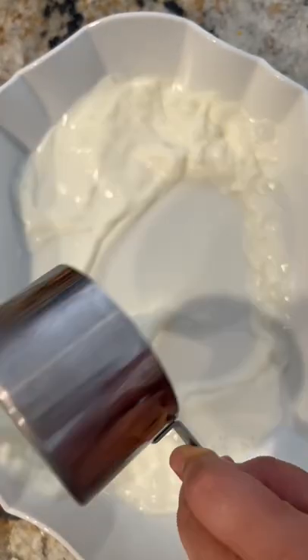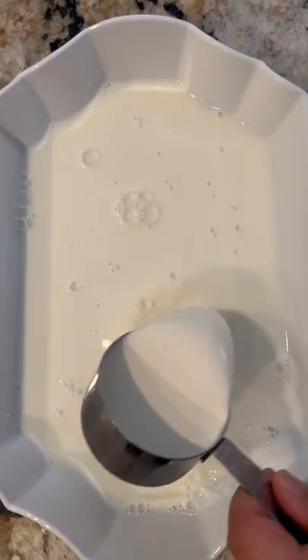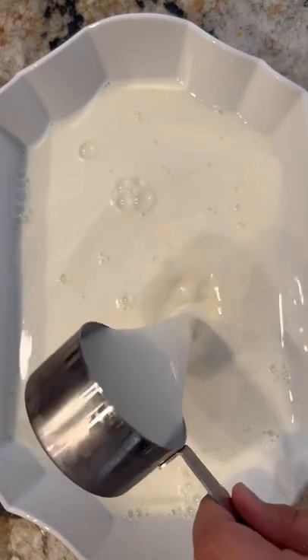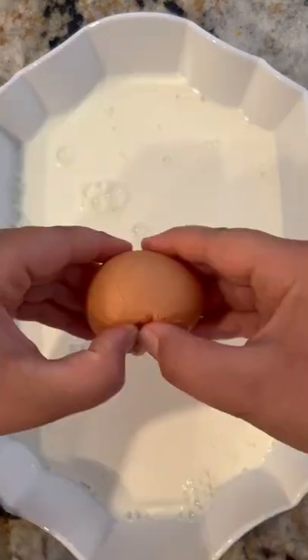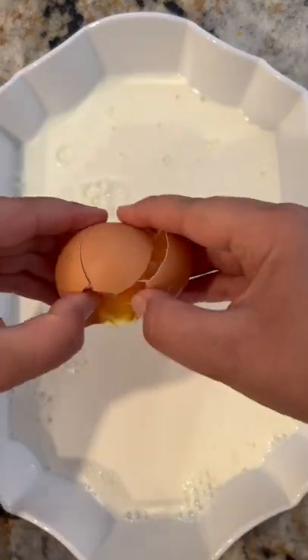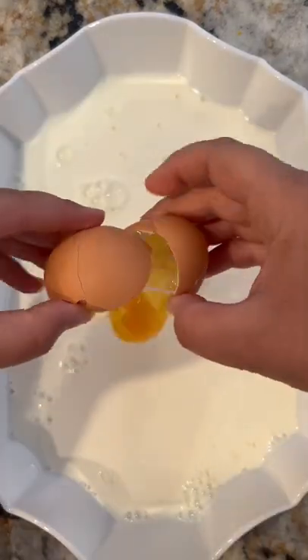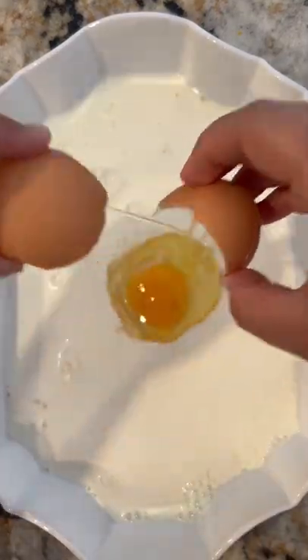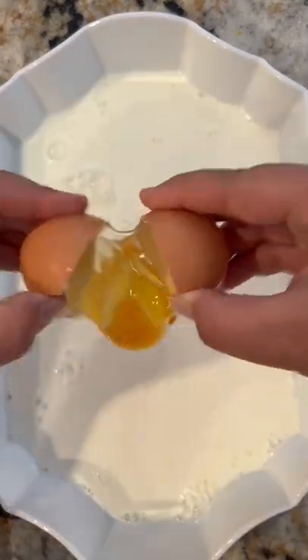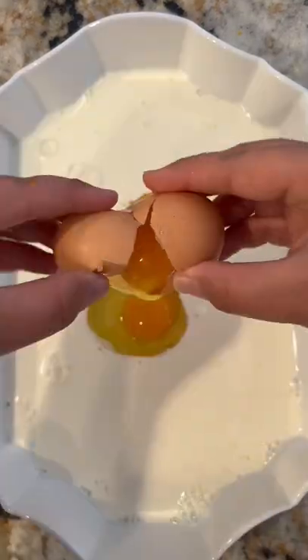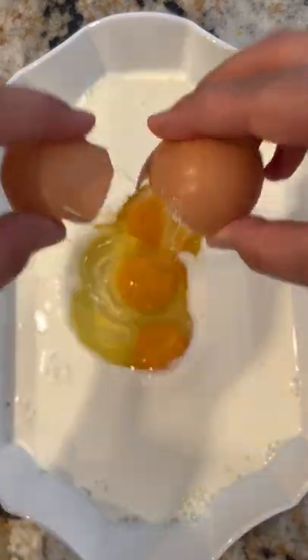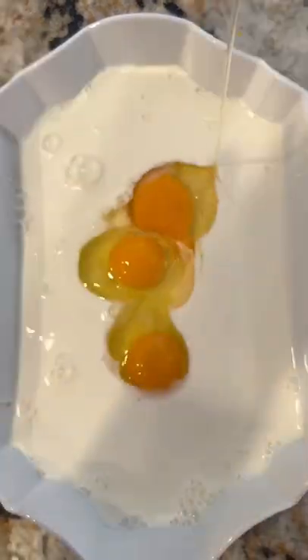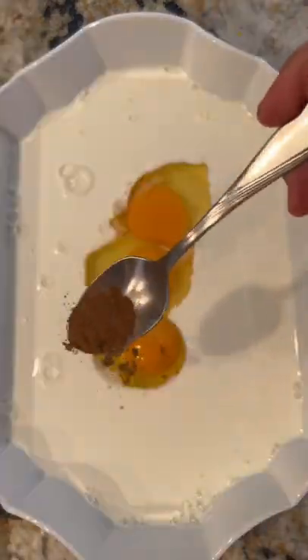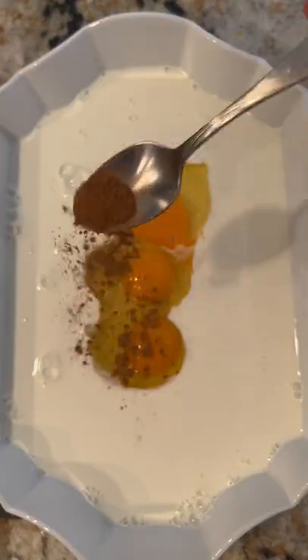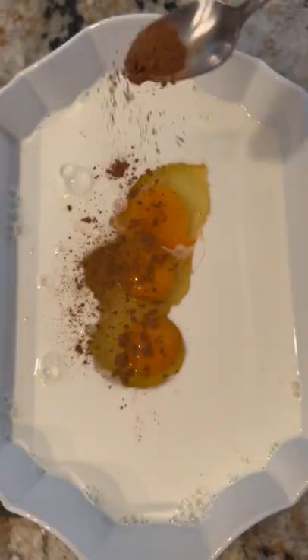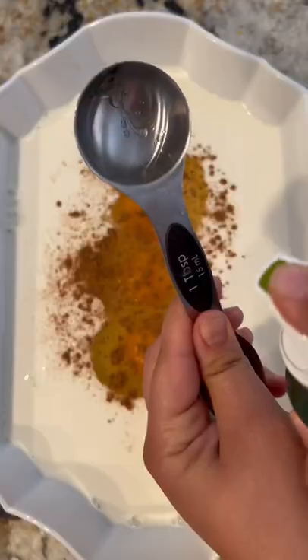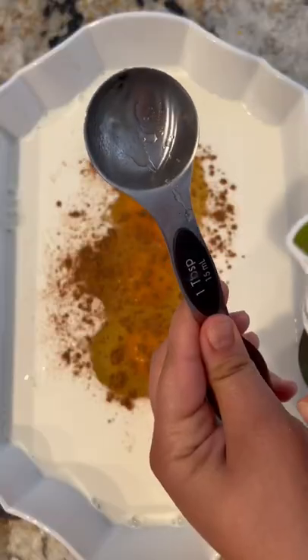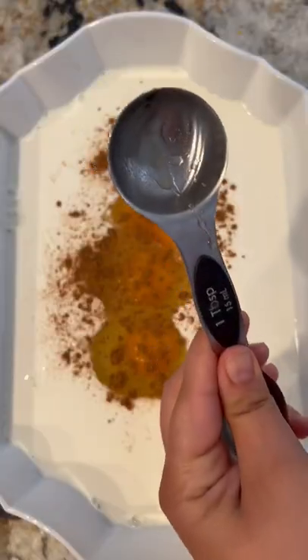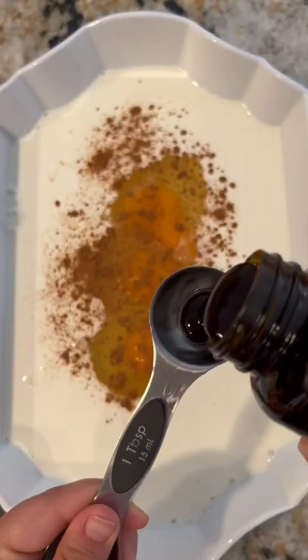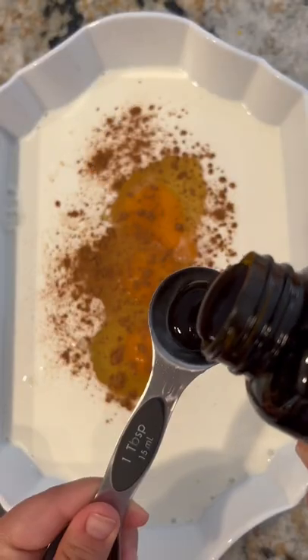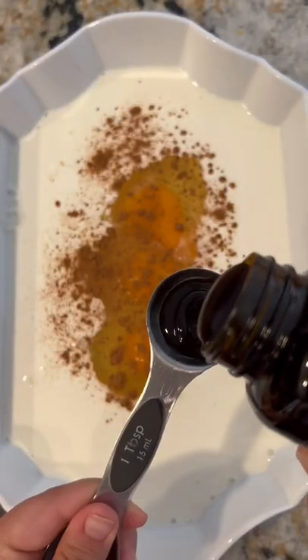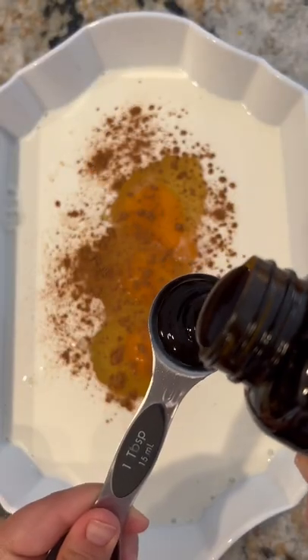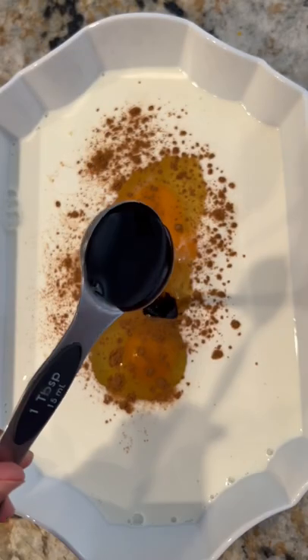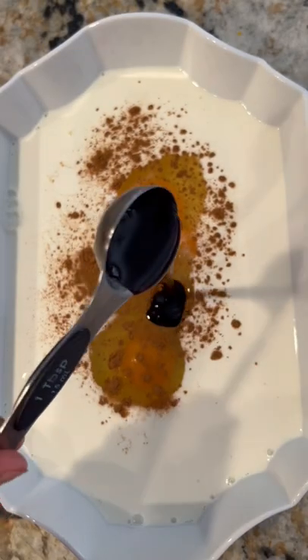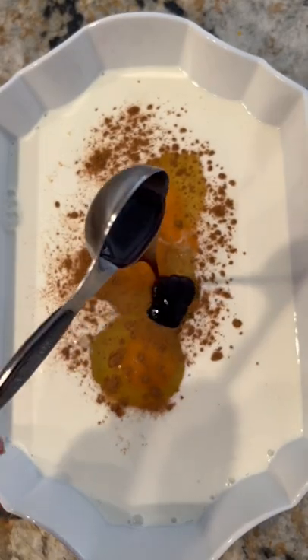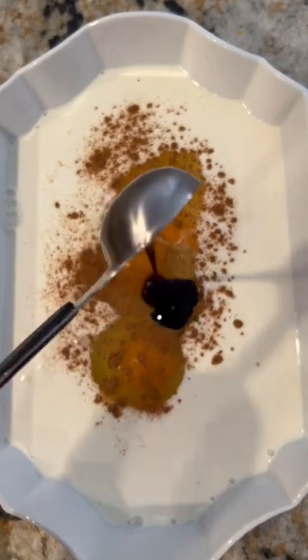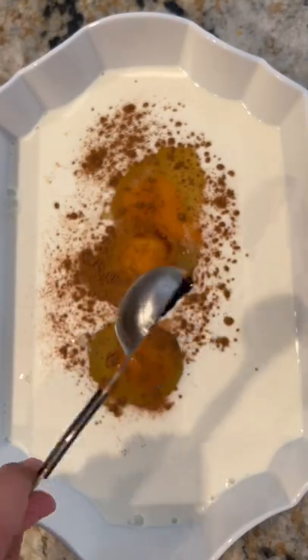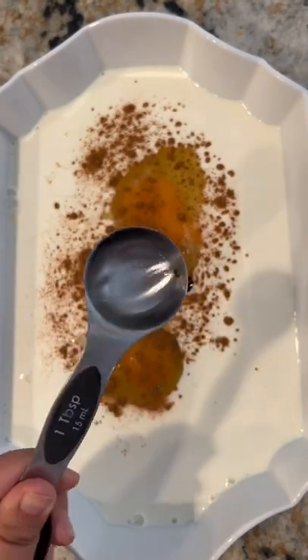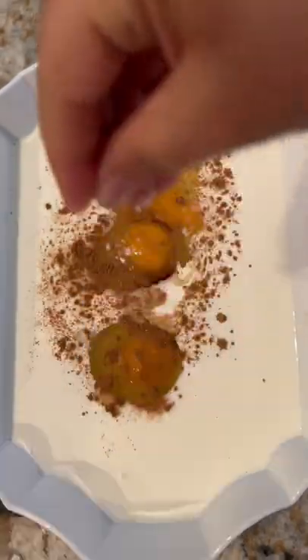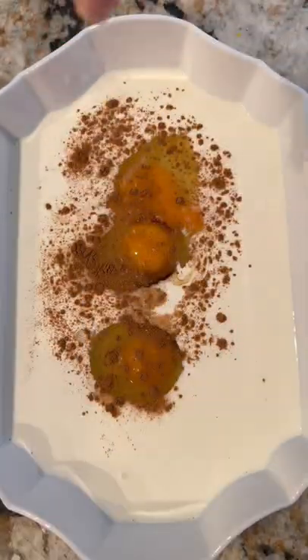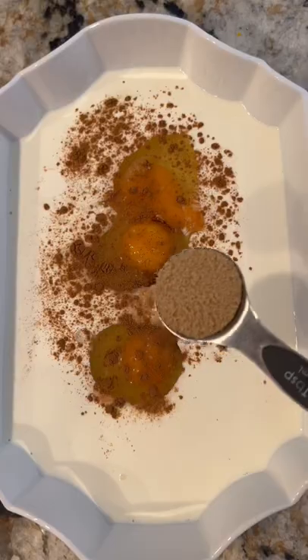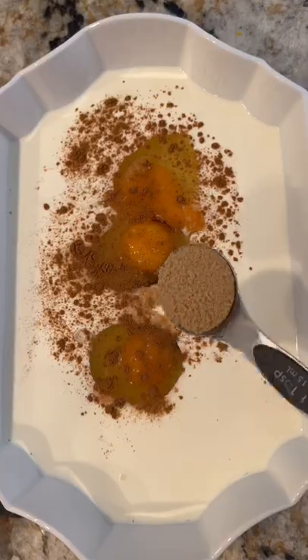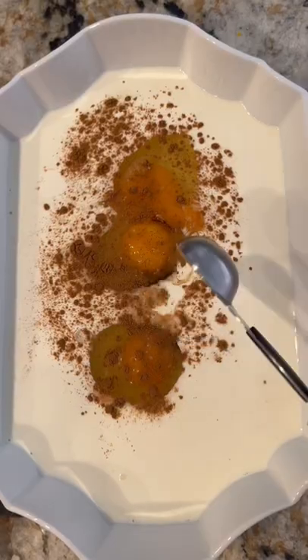Make your custard by adding whole milk. I didn't have whole milk so I used two percent plus some heavy cream. Add in your eggs, cinnamon, vanilla bean paste, salt, and brown sugar.